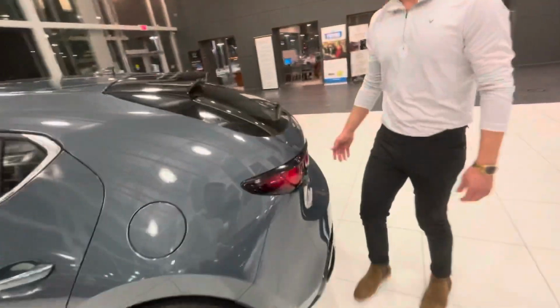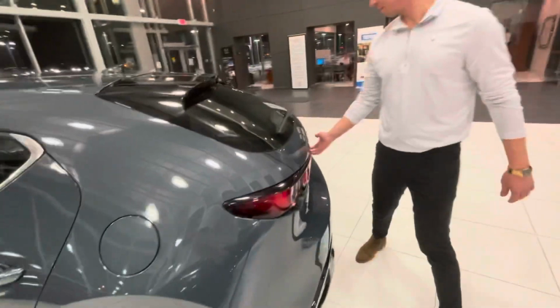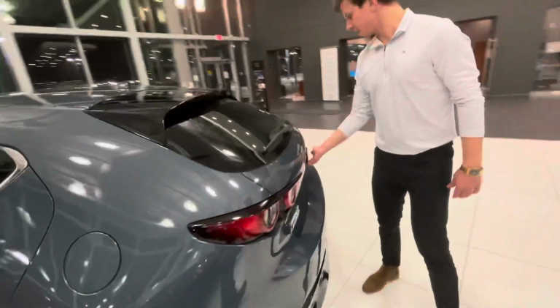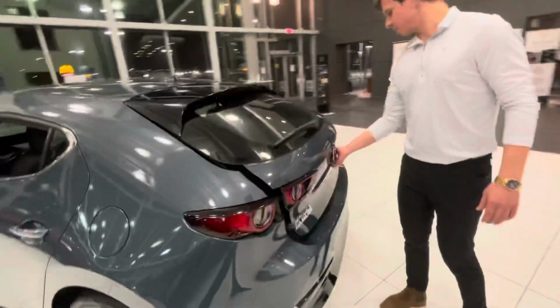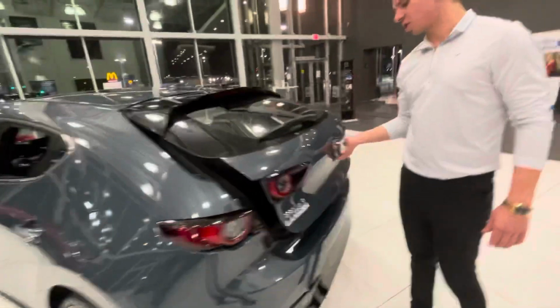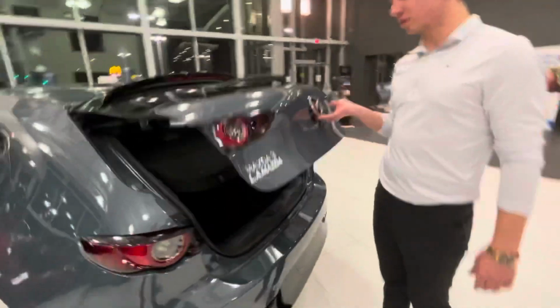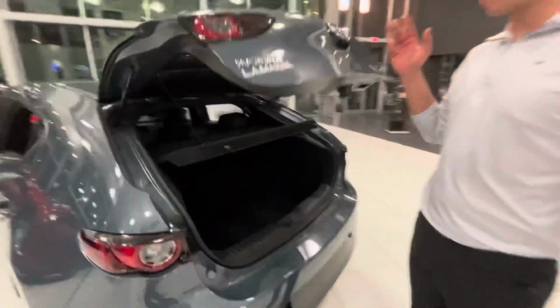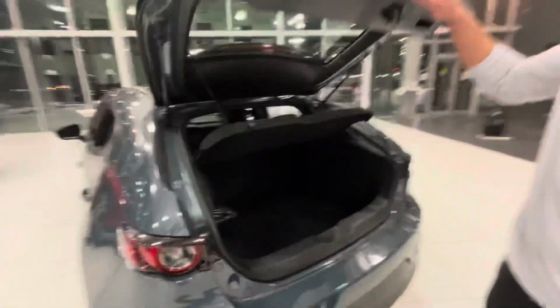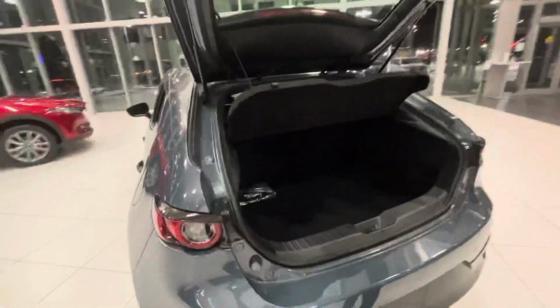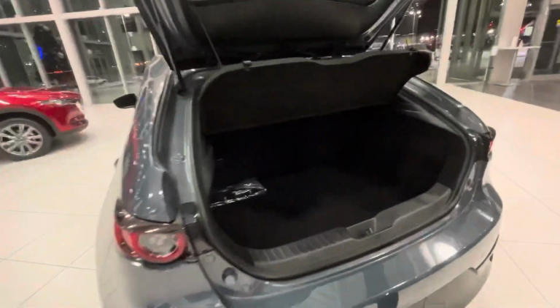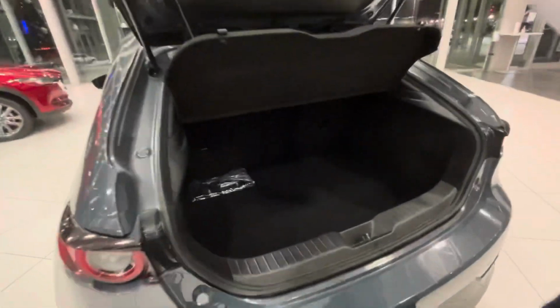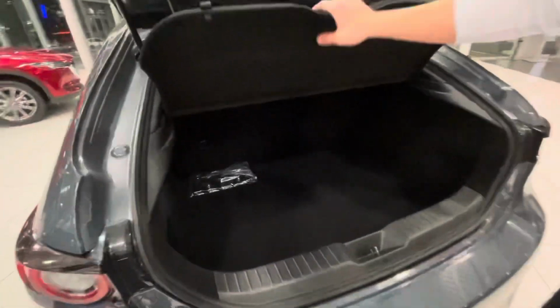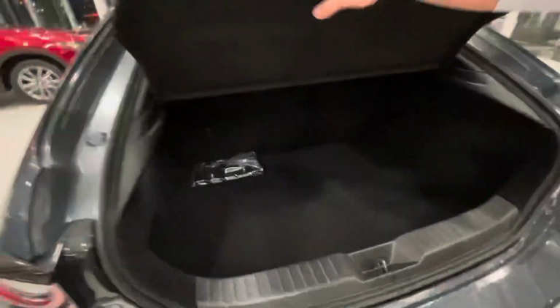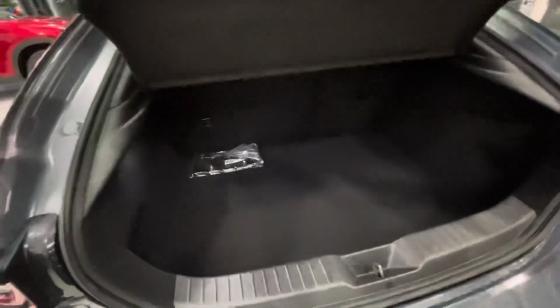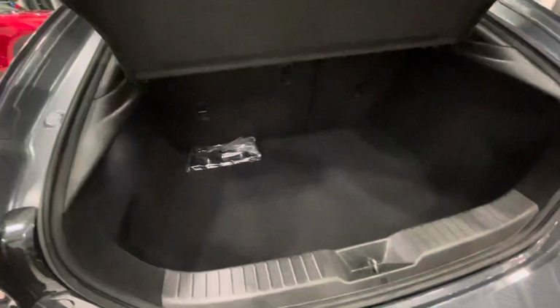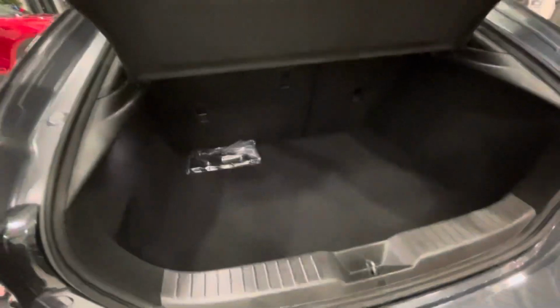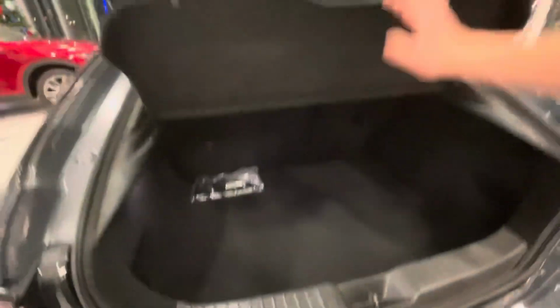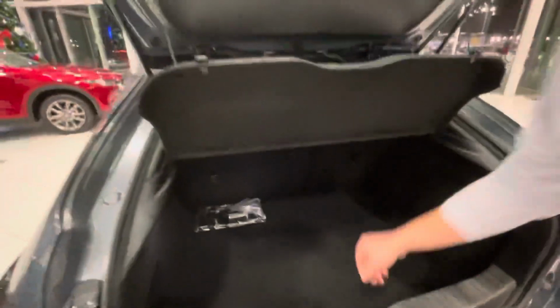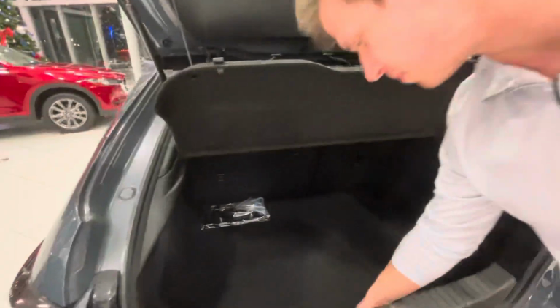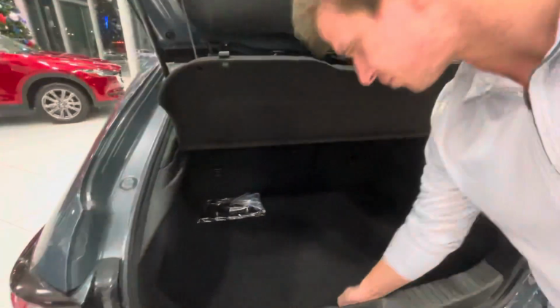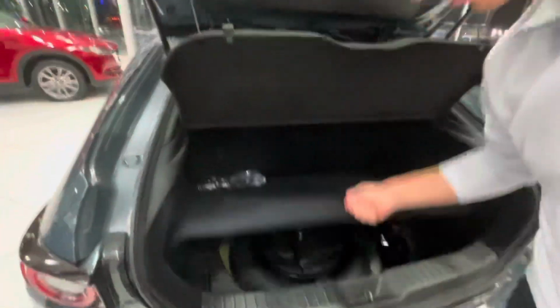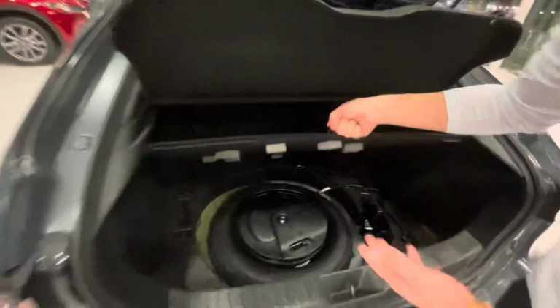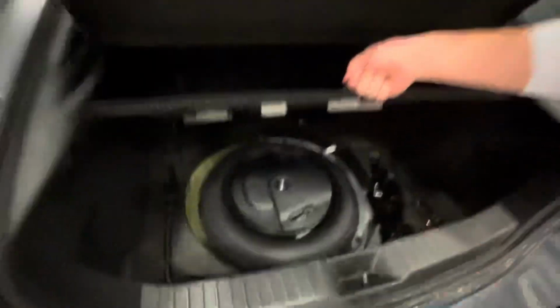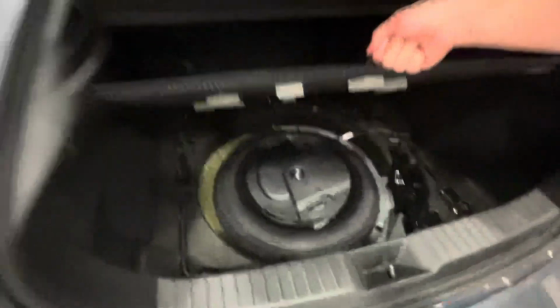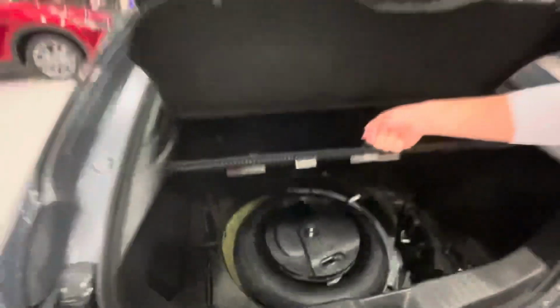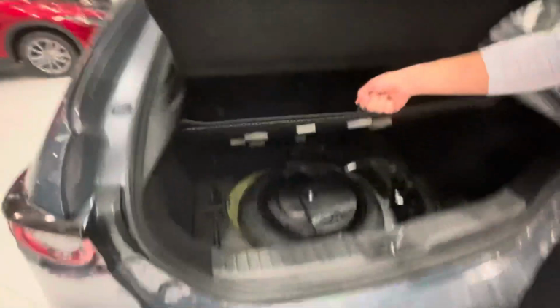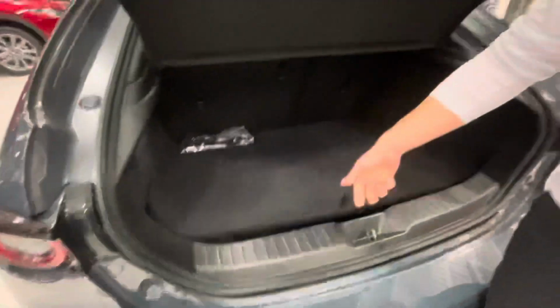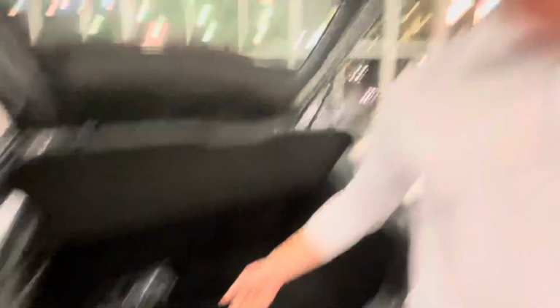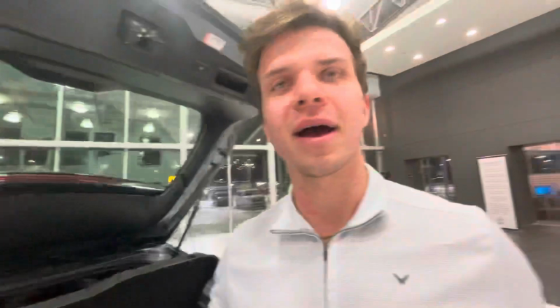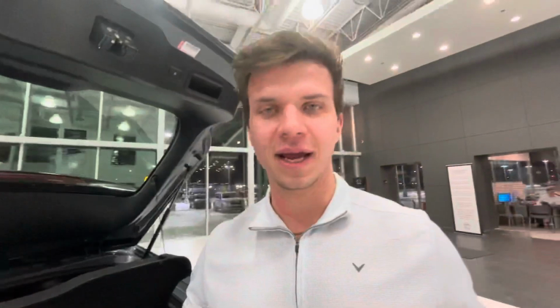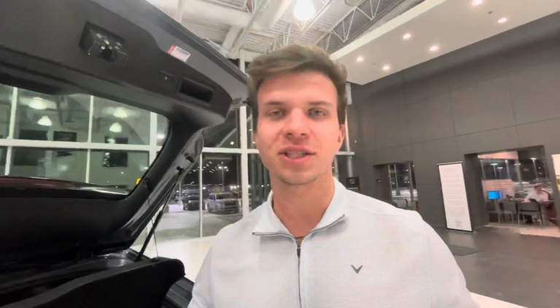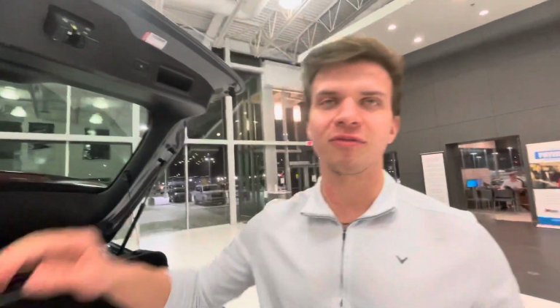In the back here you get your all-wheel drive badge, and you get your privacy cover over here, your nice jack and spare, and an eight-inch subwoofer.